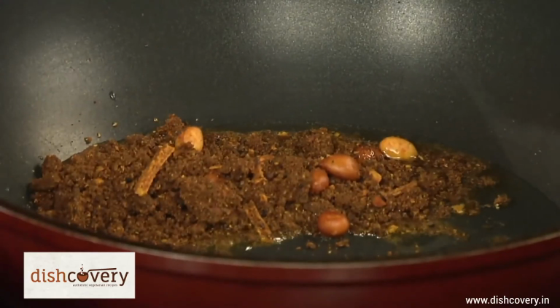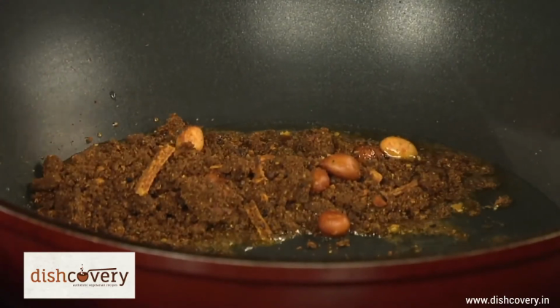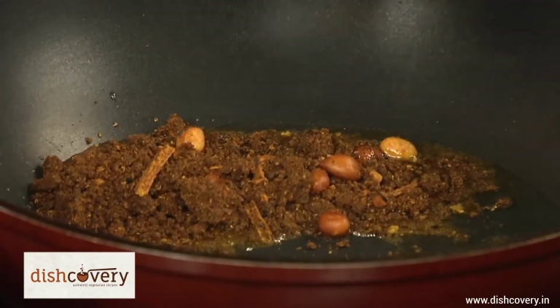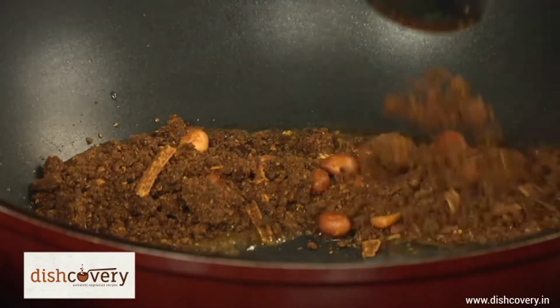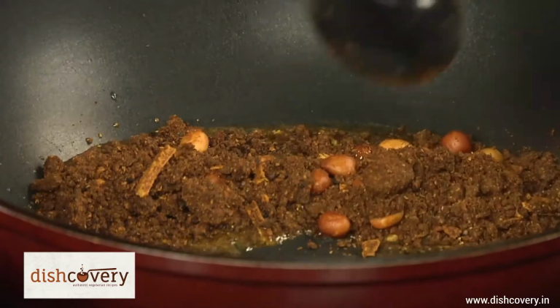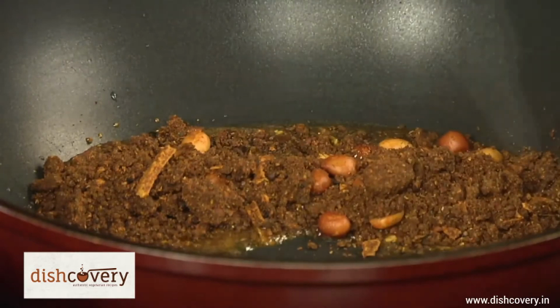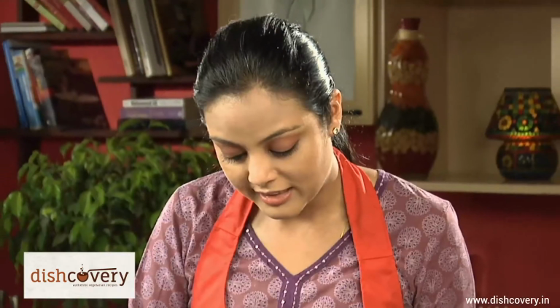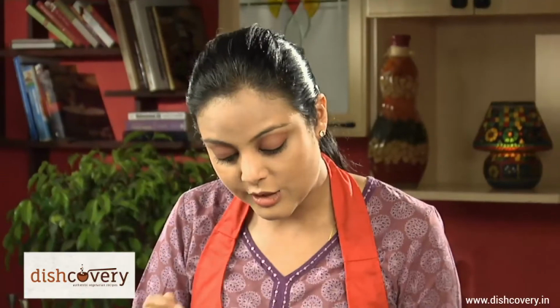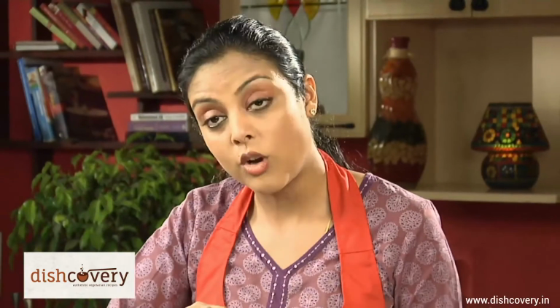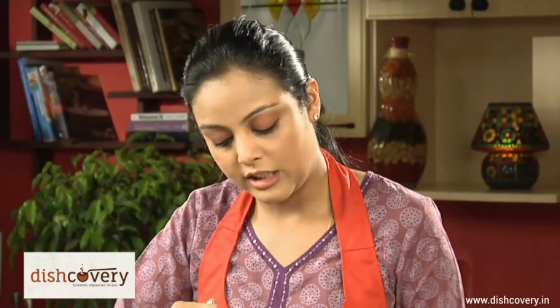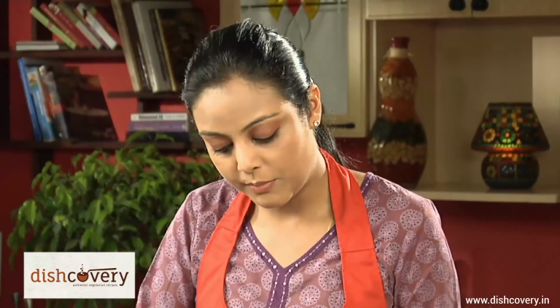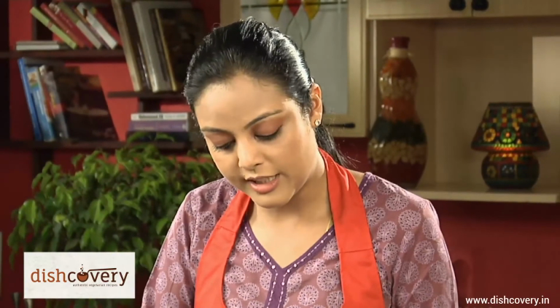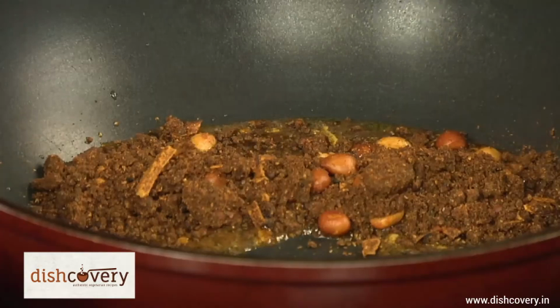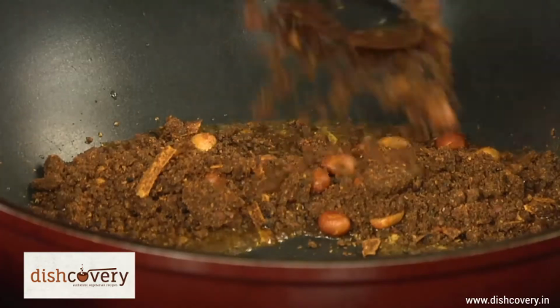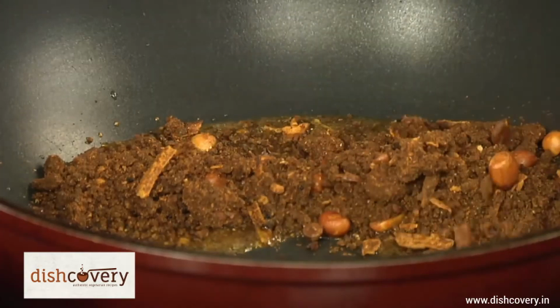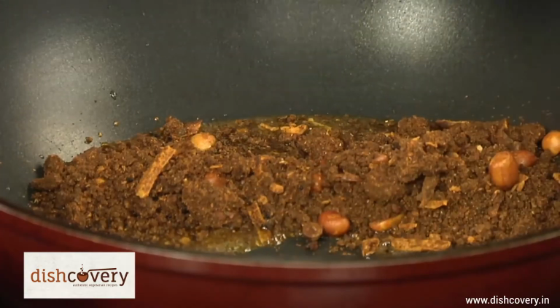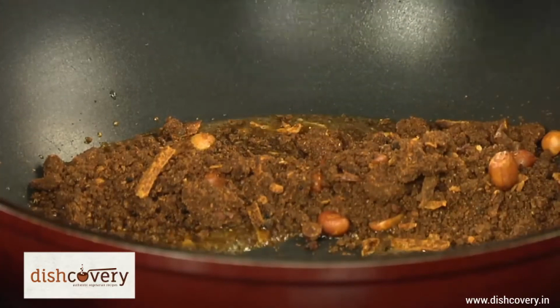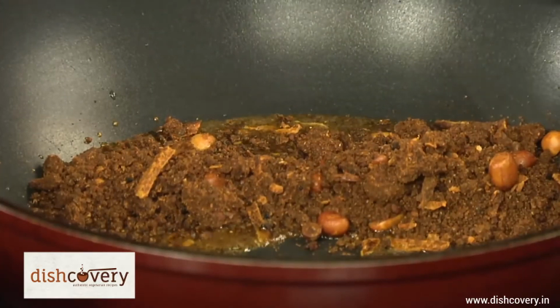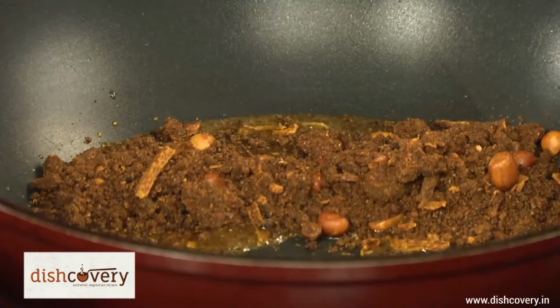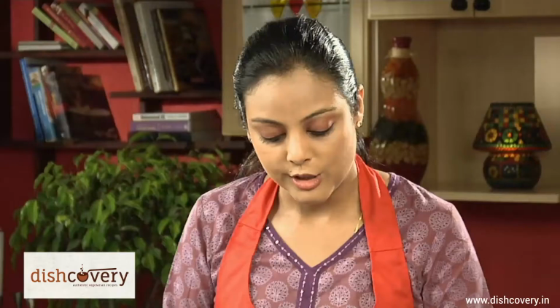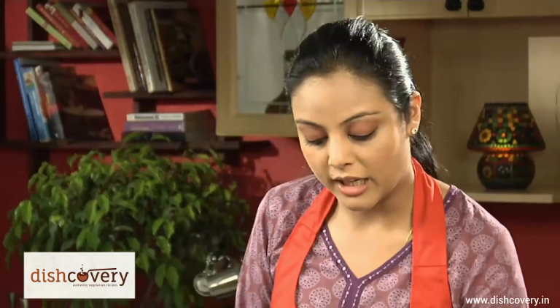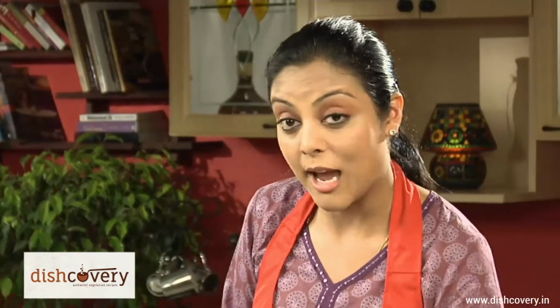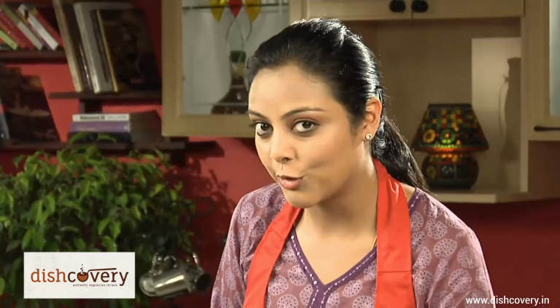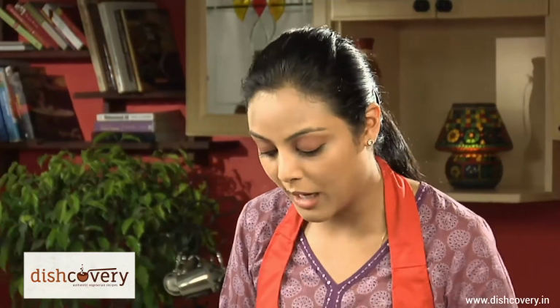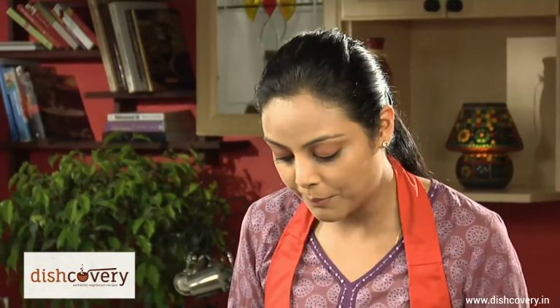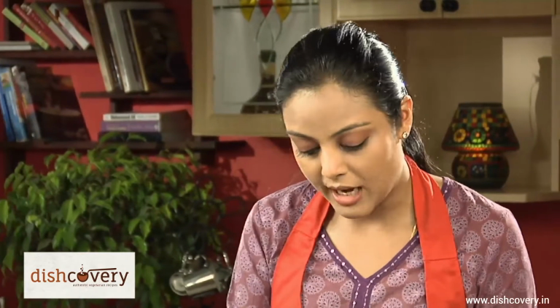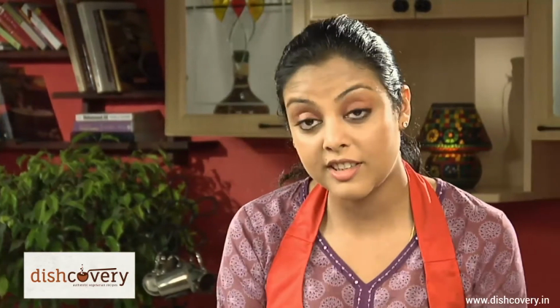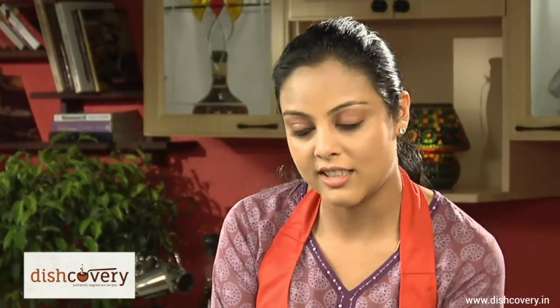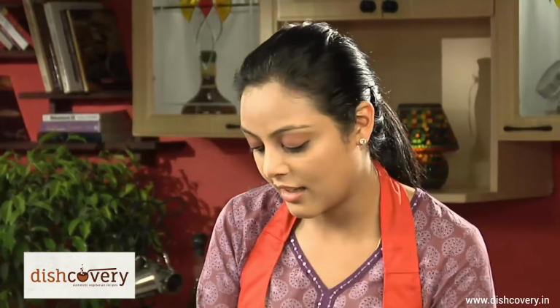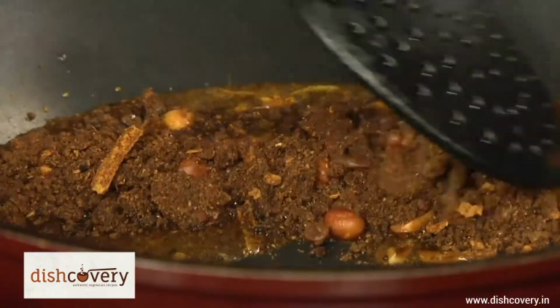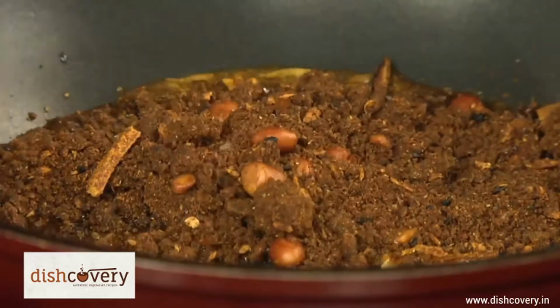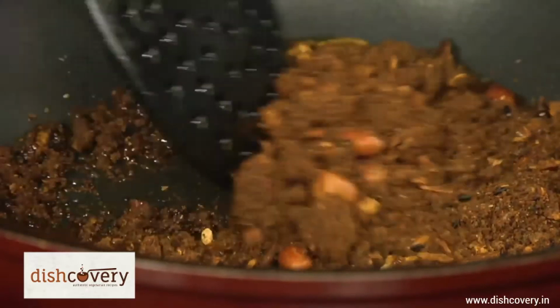The speciality about this powder is that it's so convenient. Because in this, you don't have to grind any spices or soak any tamarind for the pulp. Everything is in it and you just have to put it.